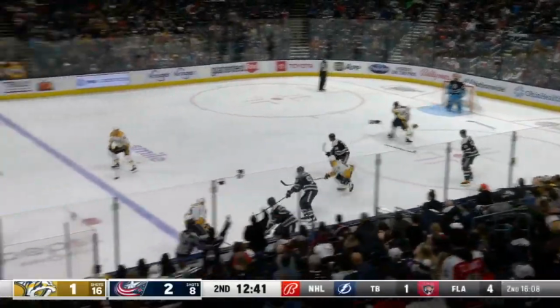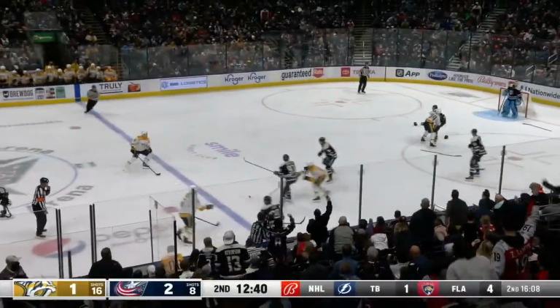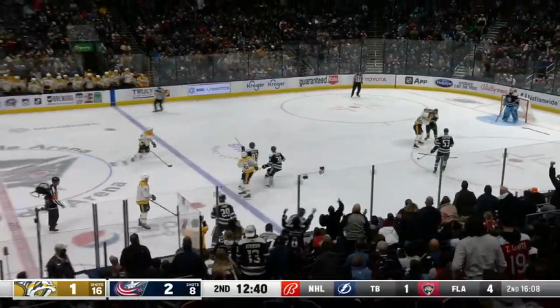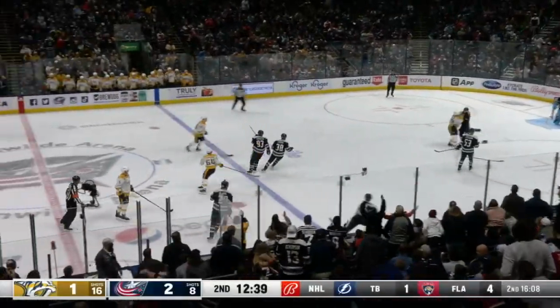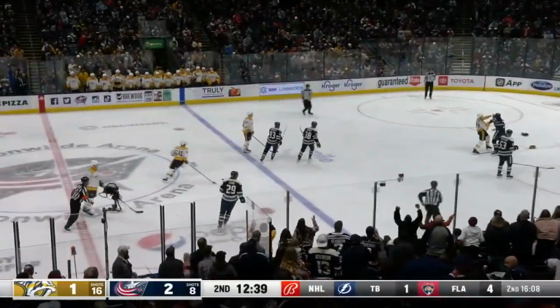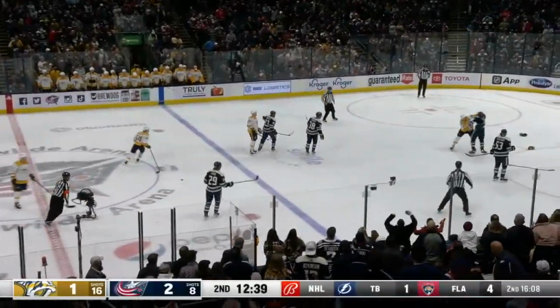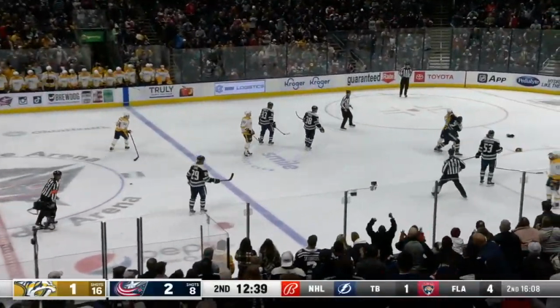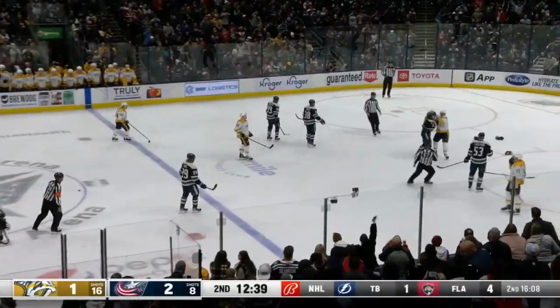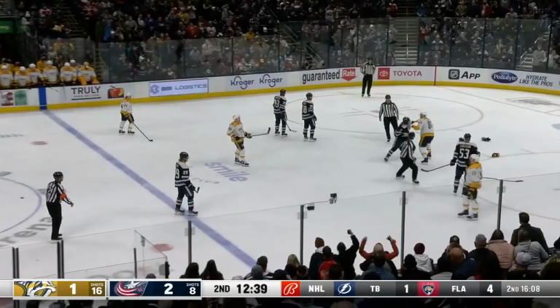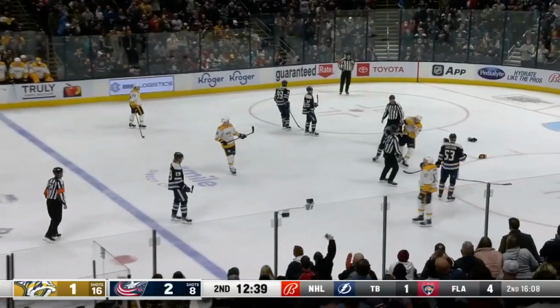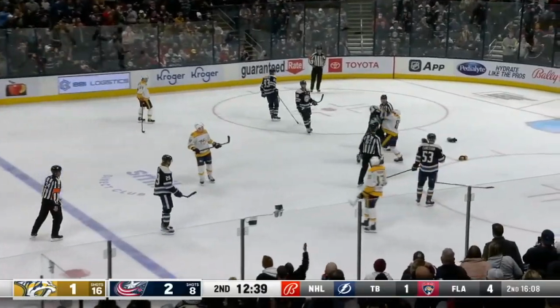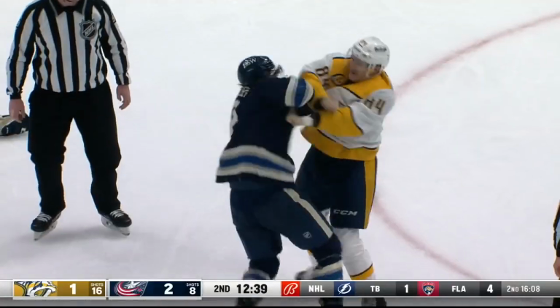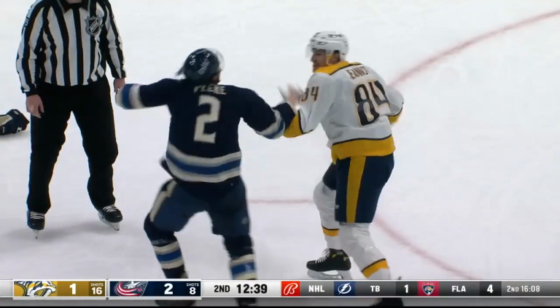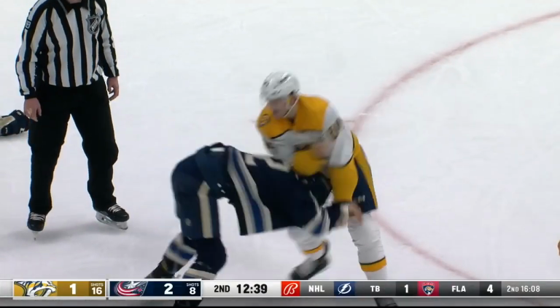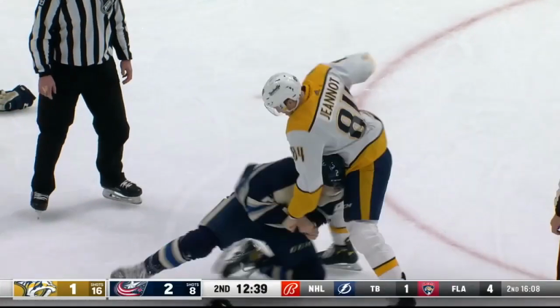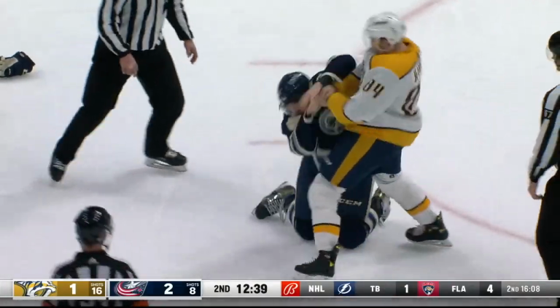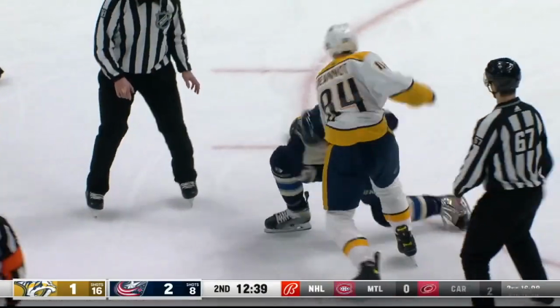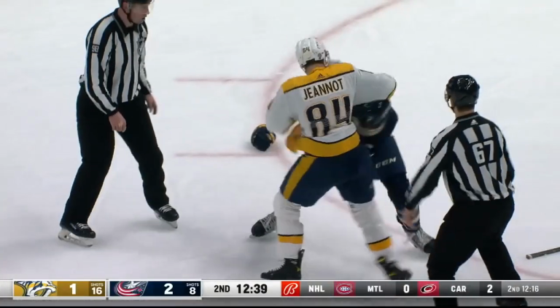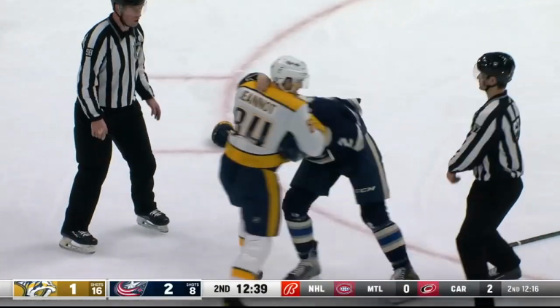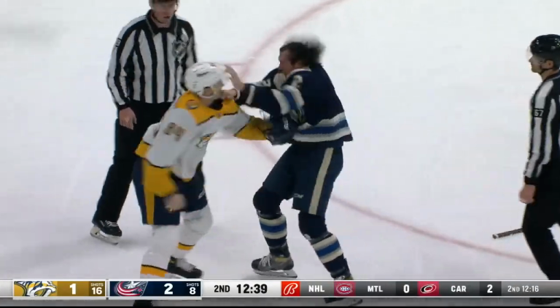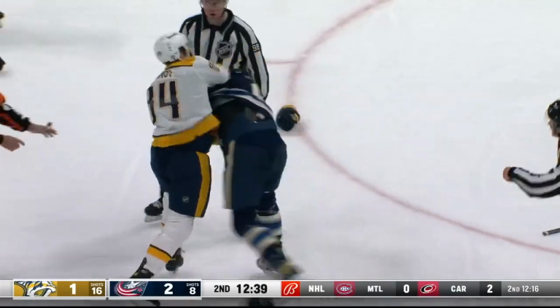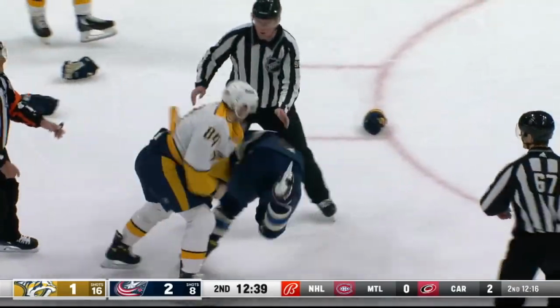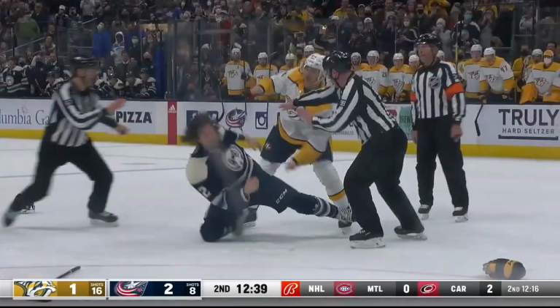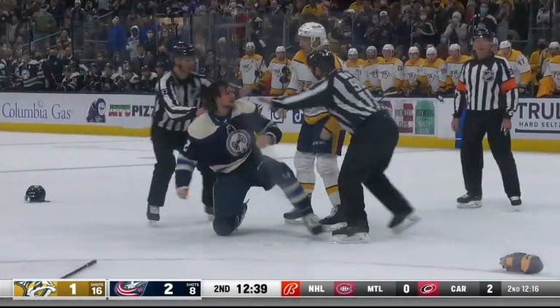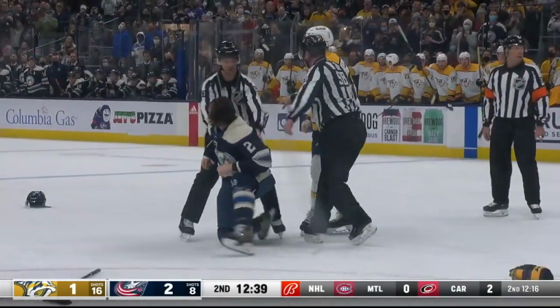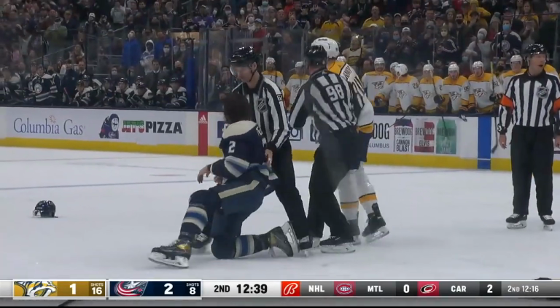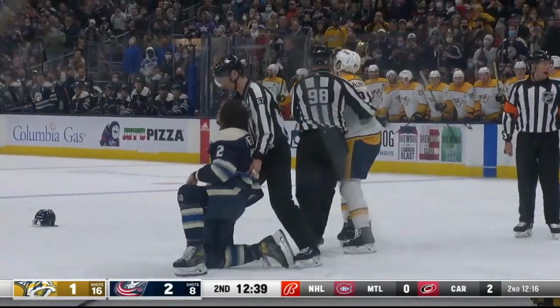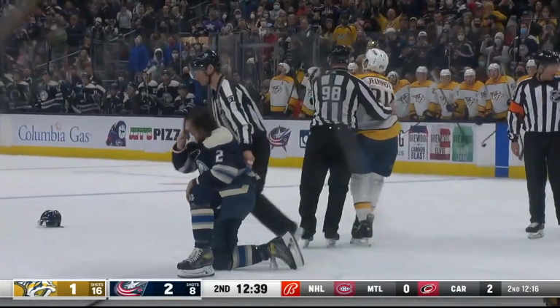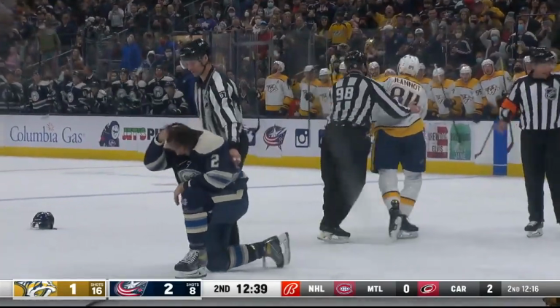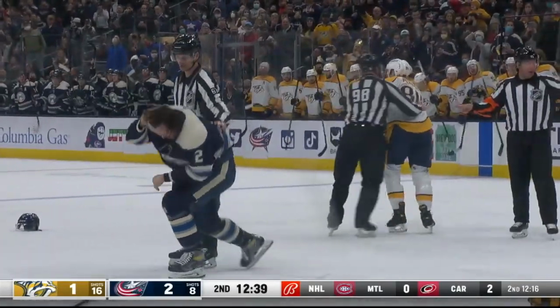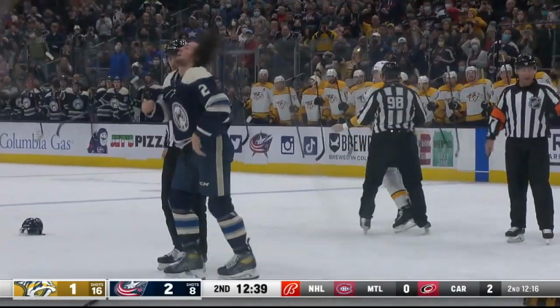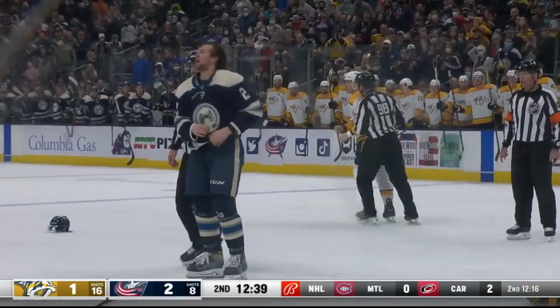The gloves are dropped — it's Janneau going at it with Andrew Peek. Janneau firing right hand after right hand. Peek is down. Now the helmet's off, and down goes Peek. Oh man, an overhand right roundhouse.